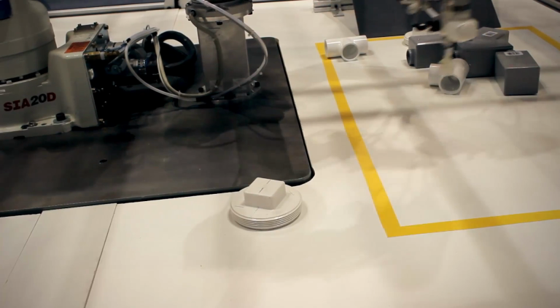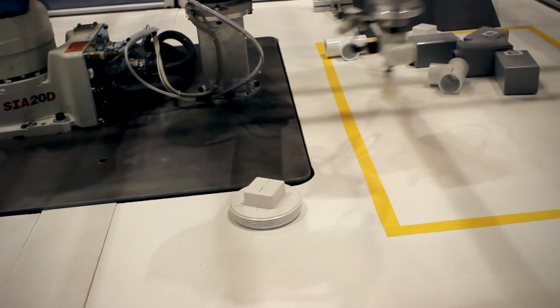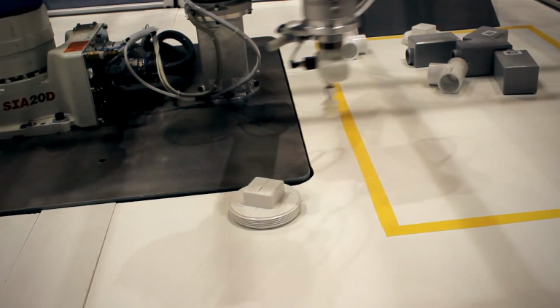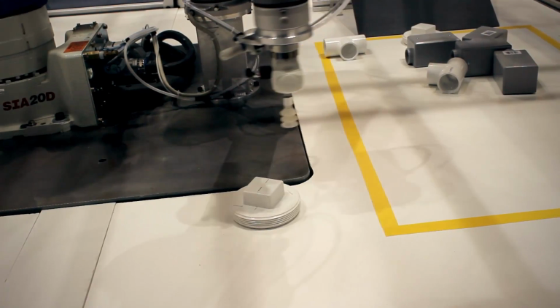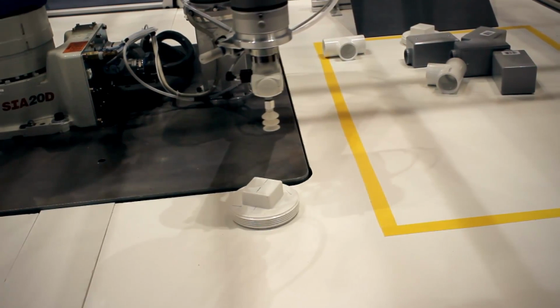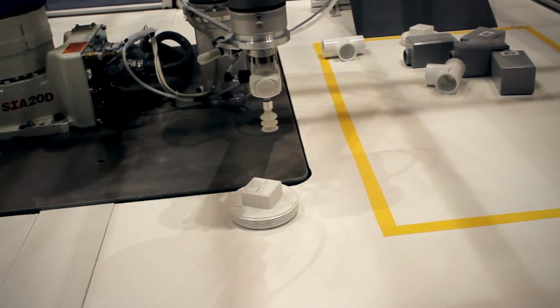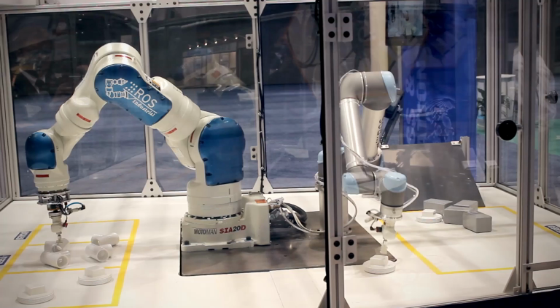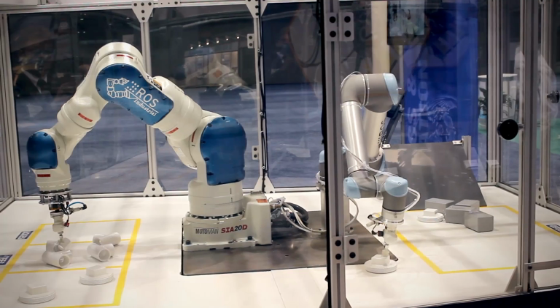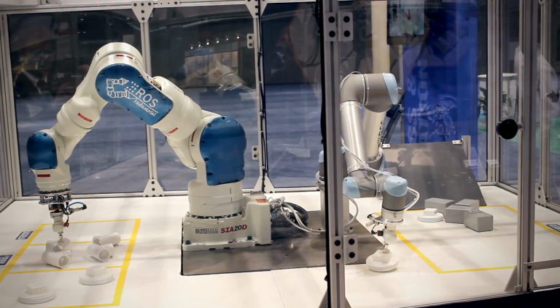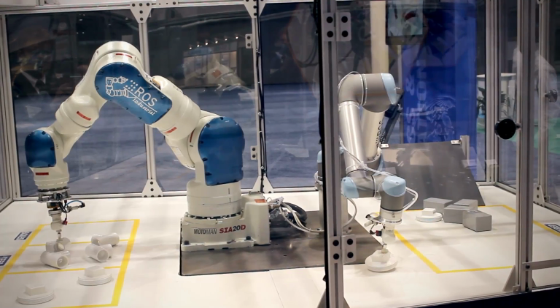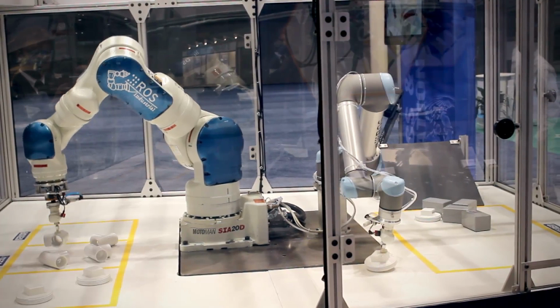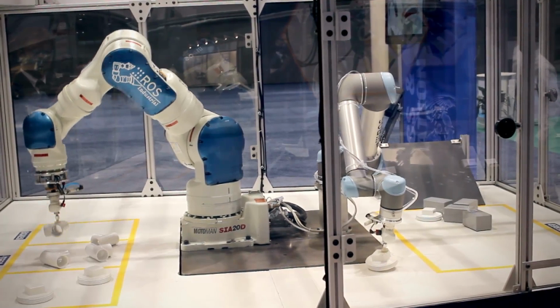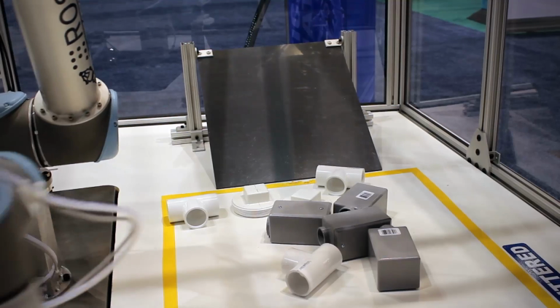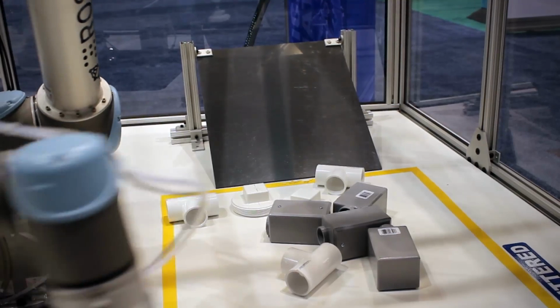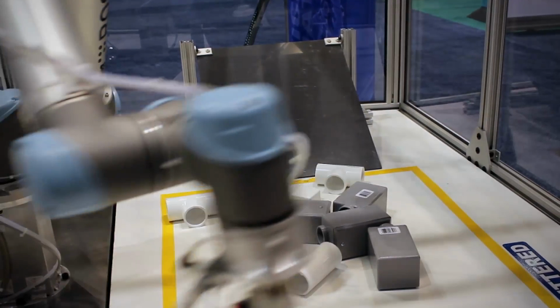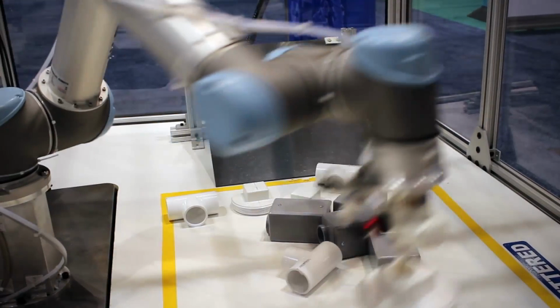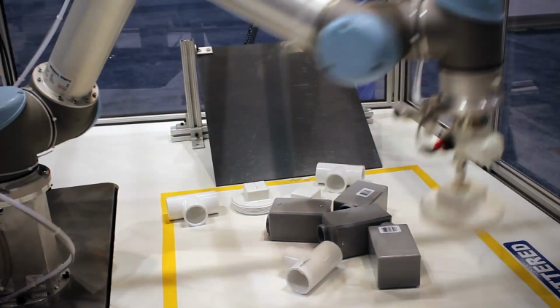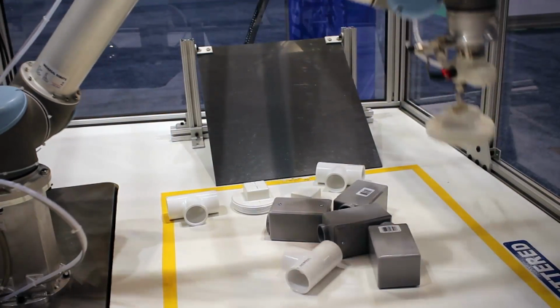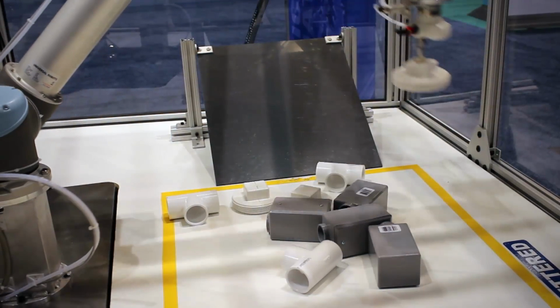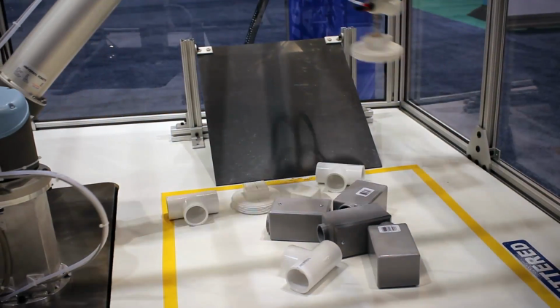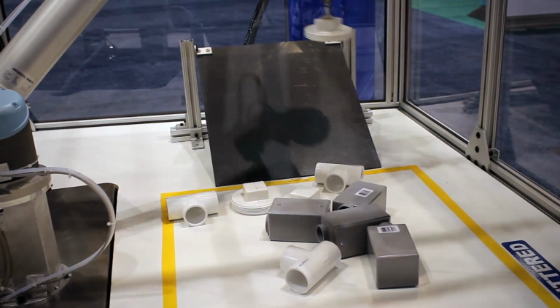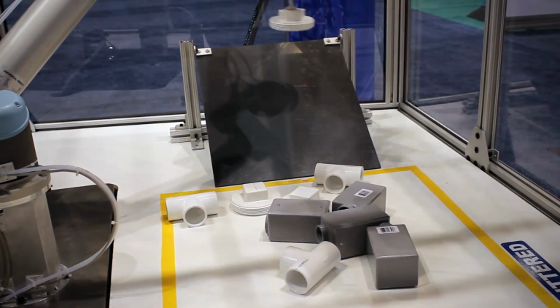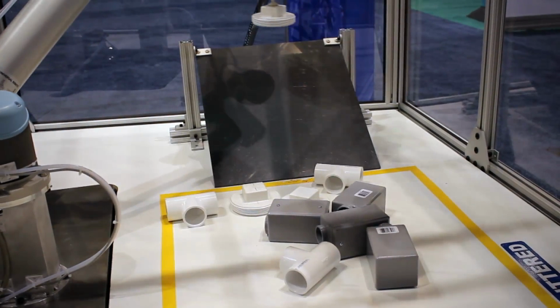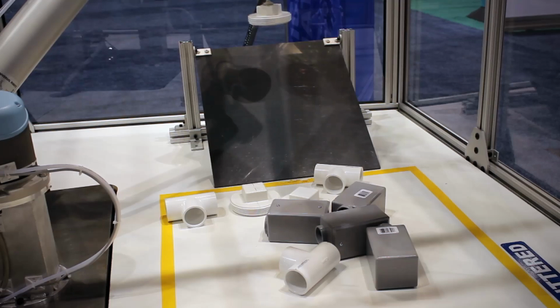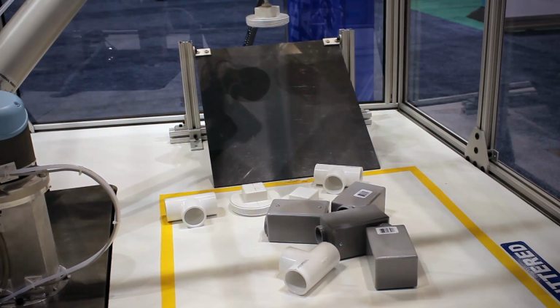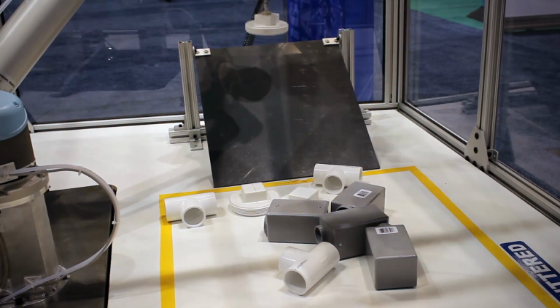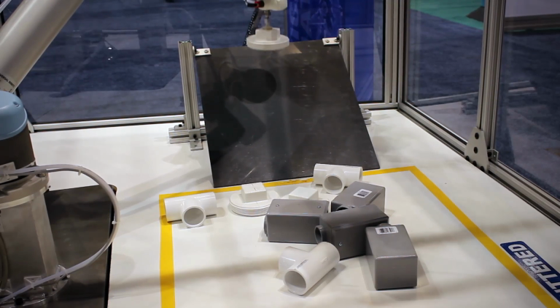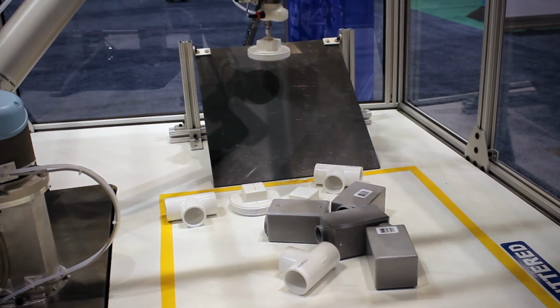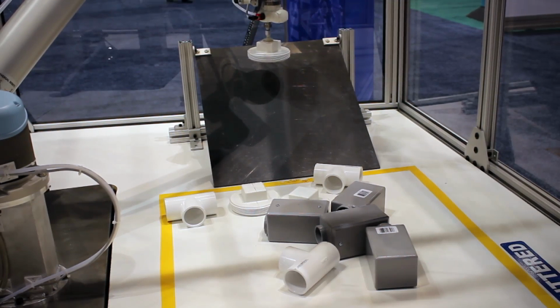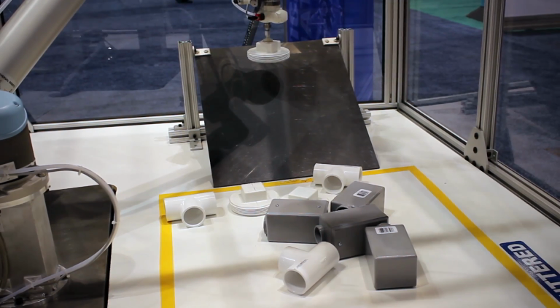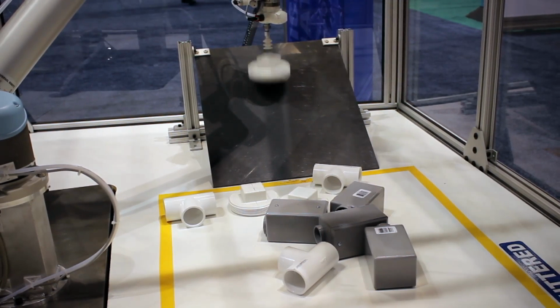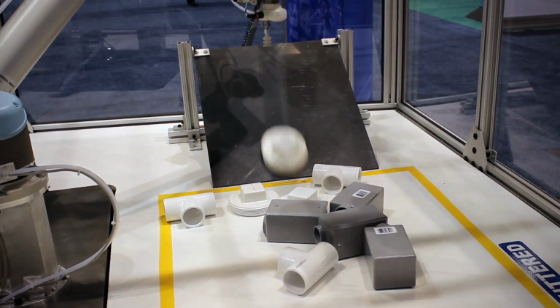Once the parts are sorted, the process reverses to automatically reset the demo. Parts dropped down the ramp pile up randomly in a cluttered heap.